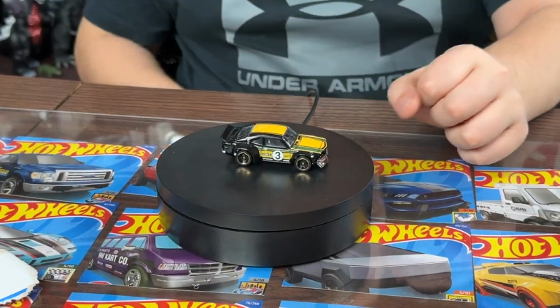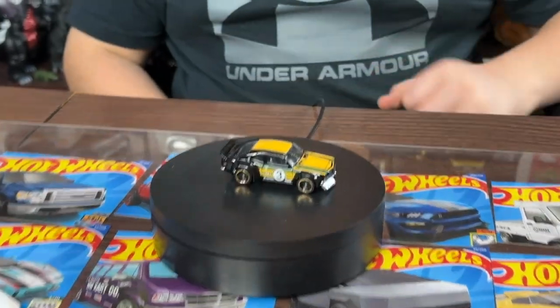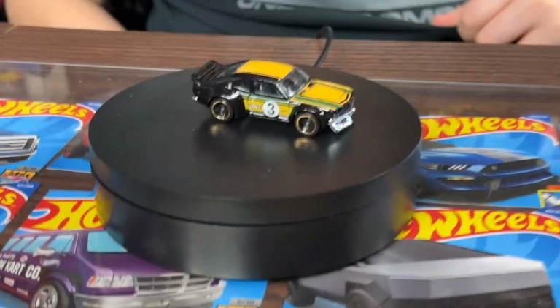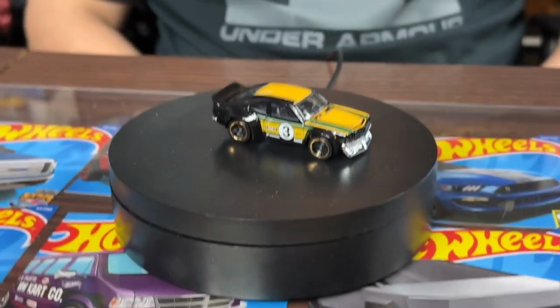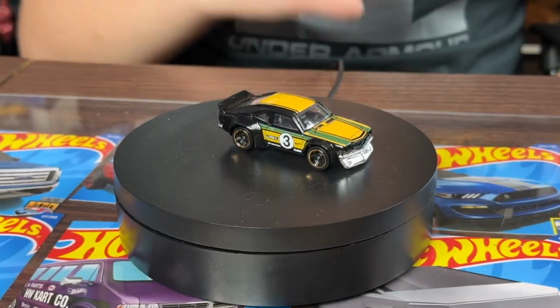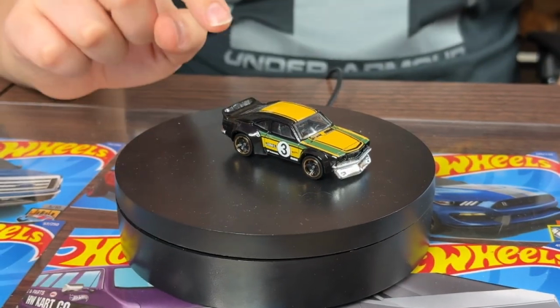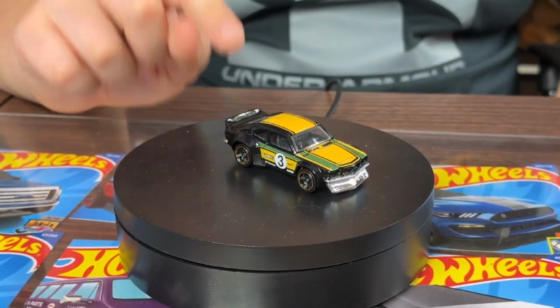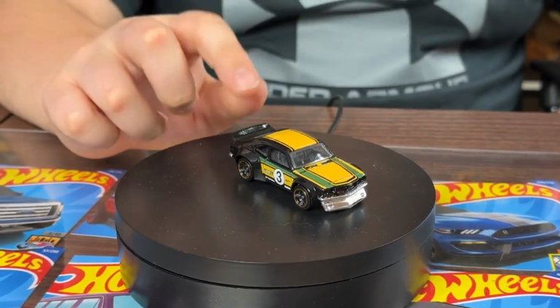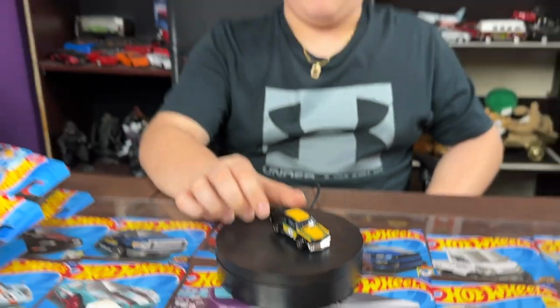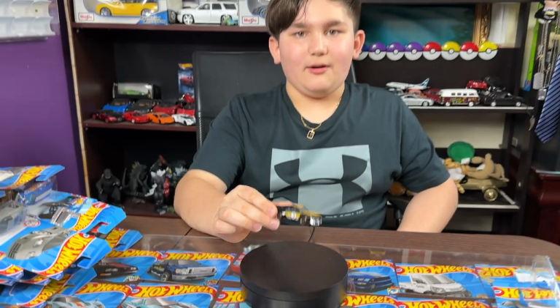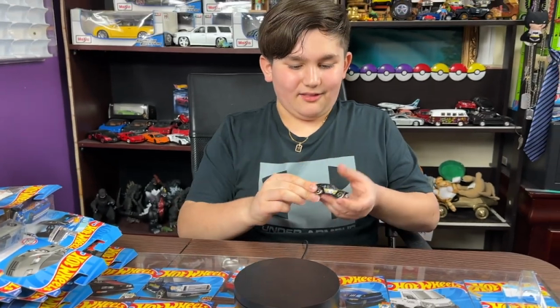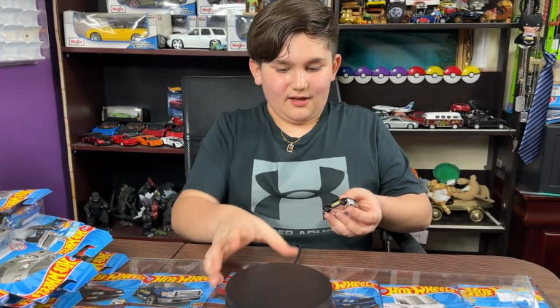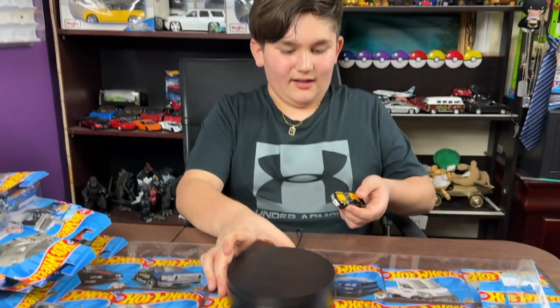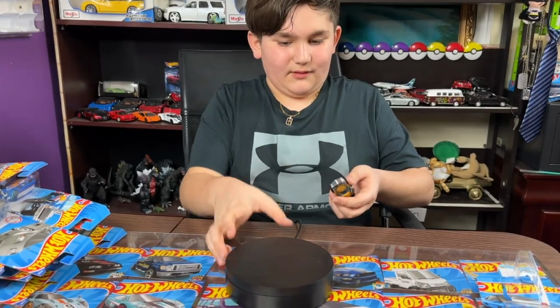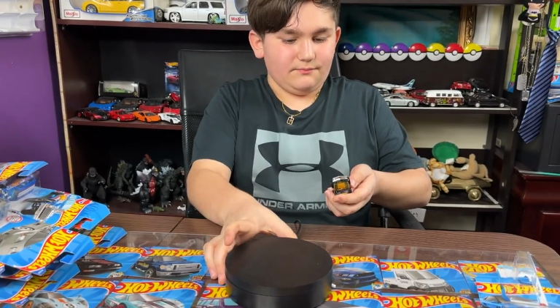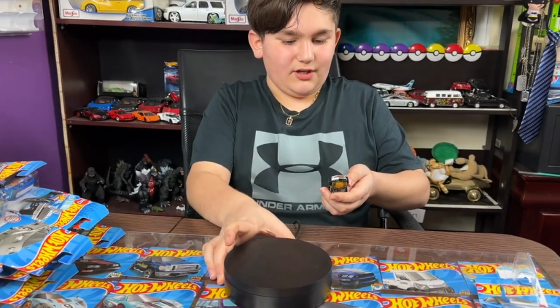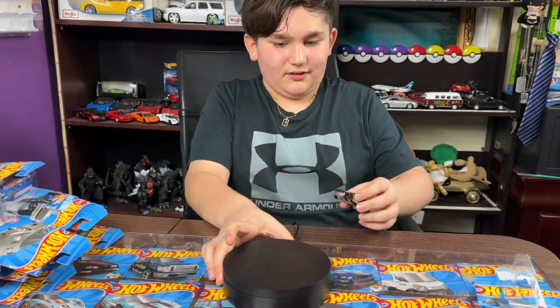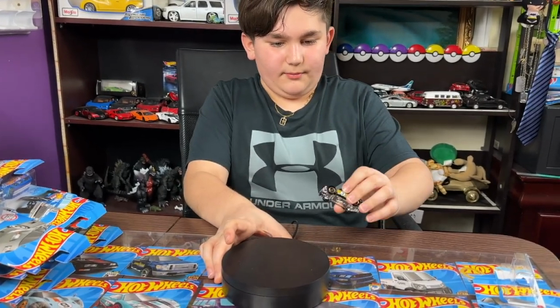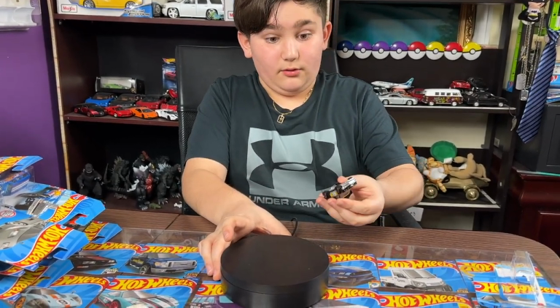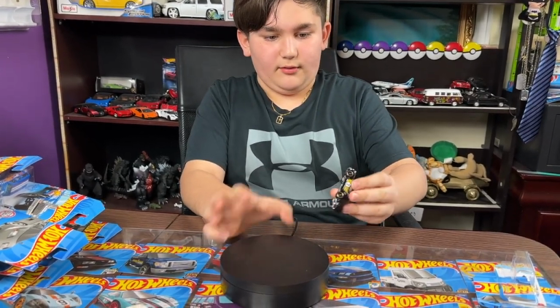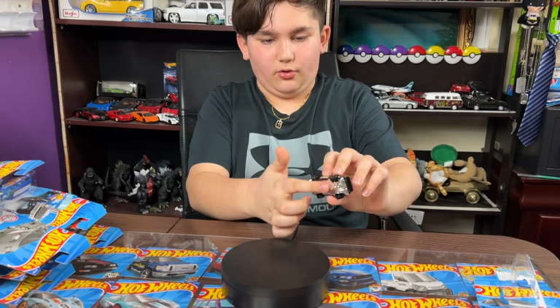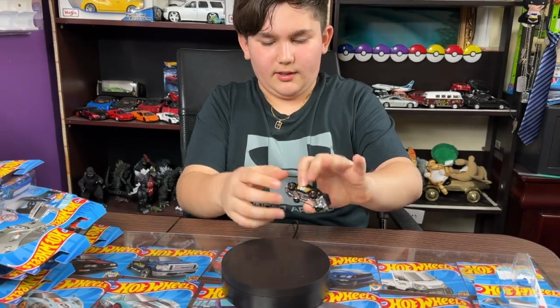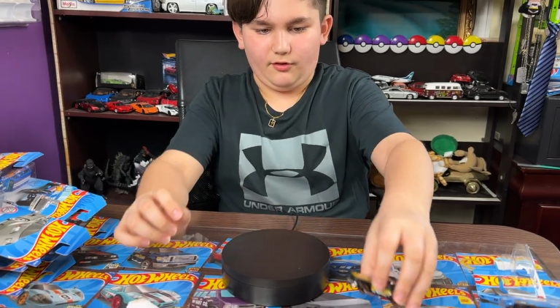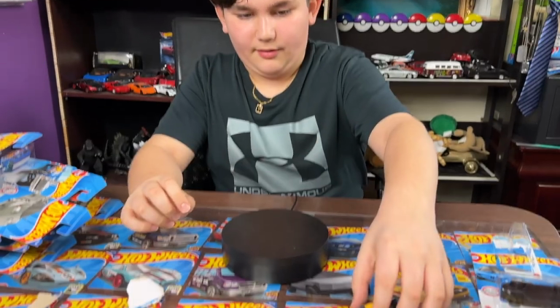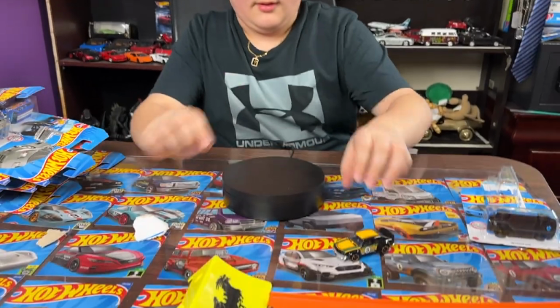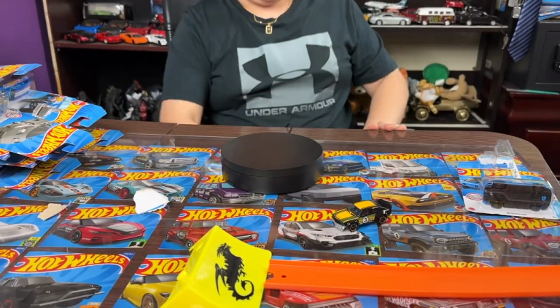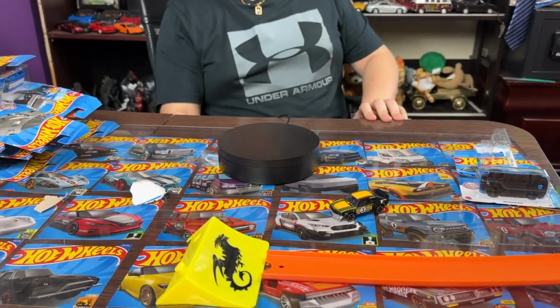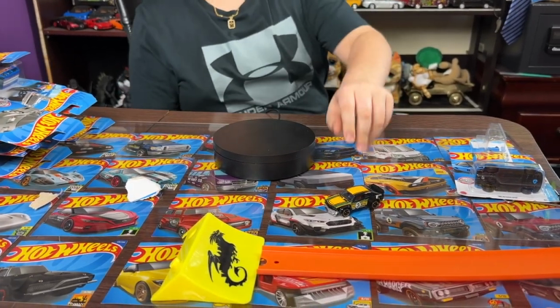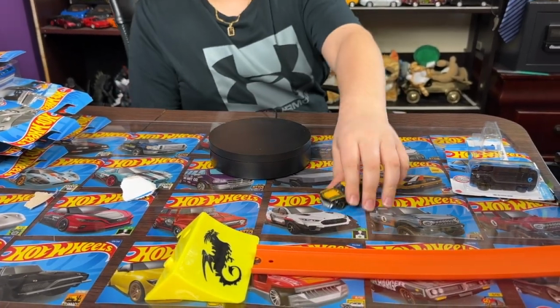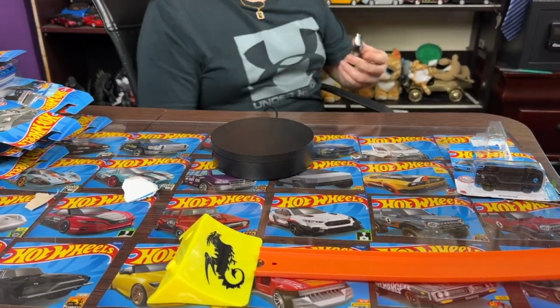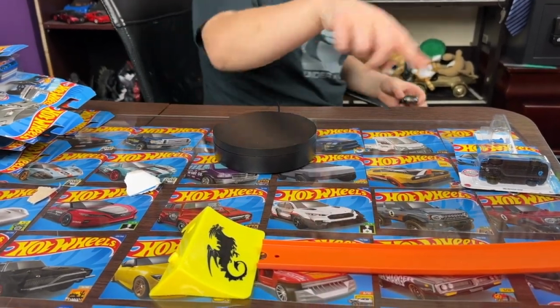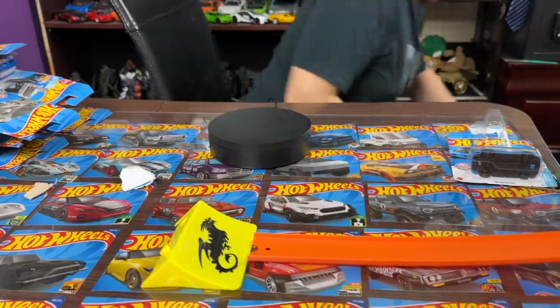I actually bought this car by accident — I just kind of saw it in the shop and was like, 'Oh, pretty cool!' It has a chrome underbody. So let's just place it right there.